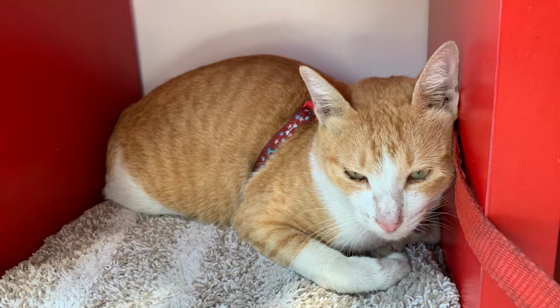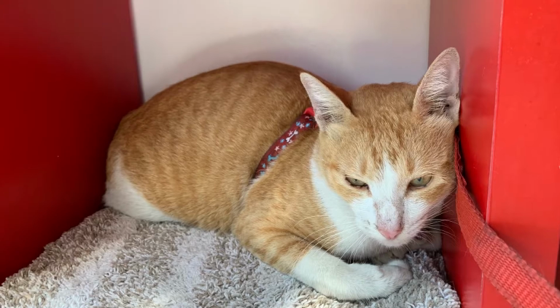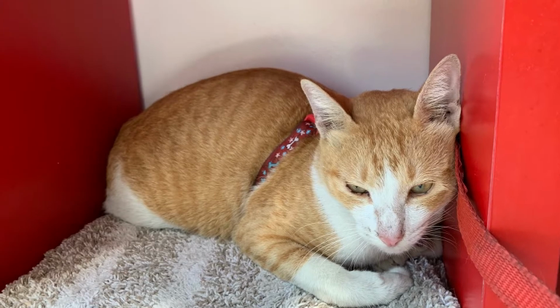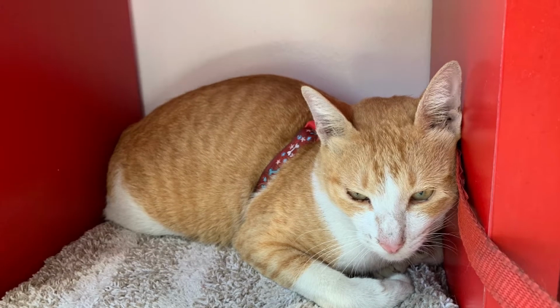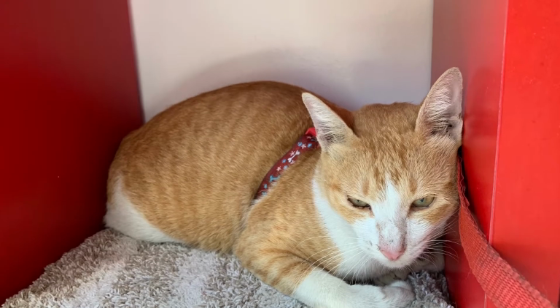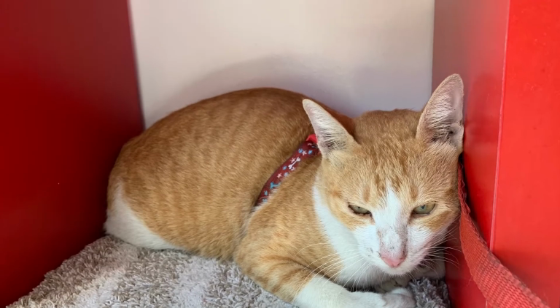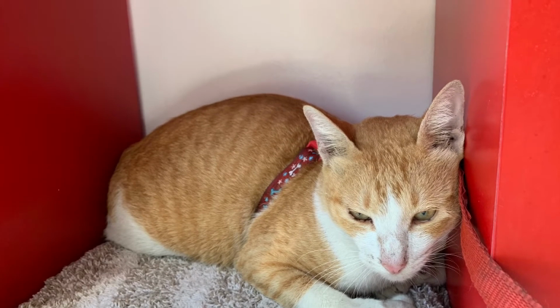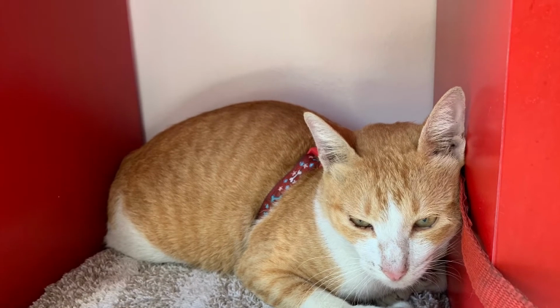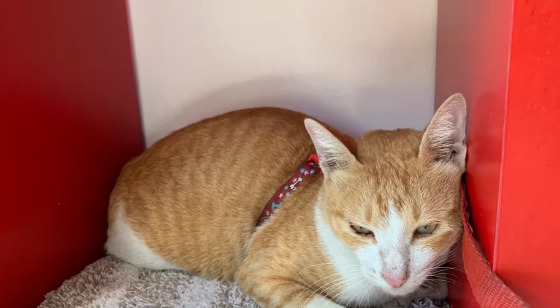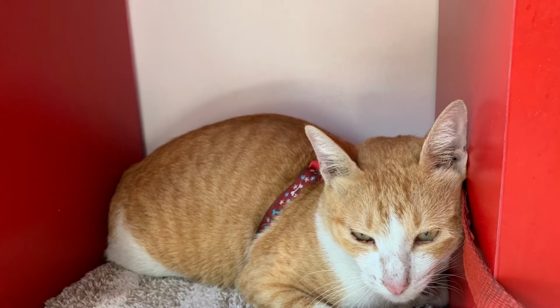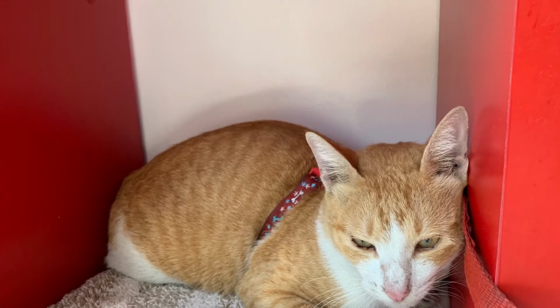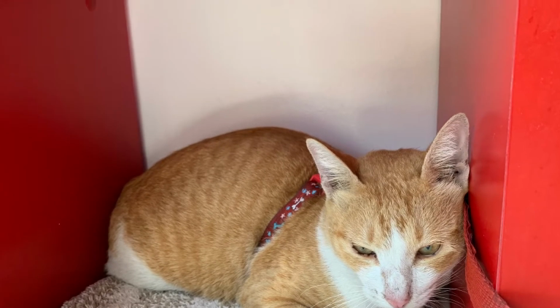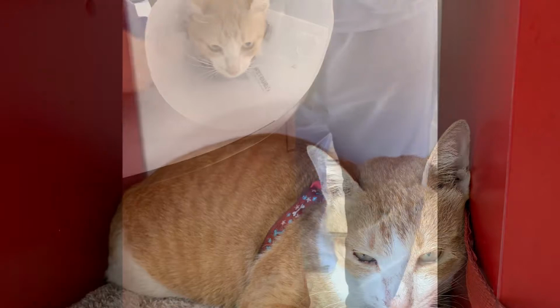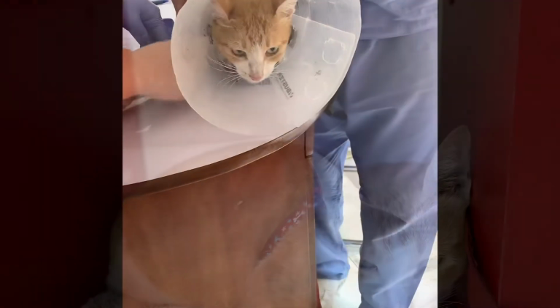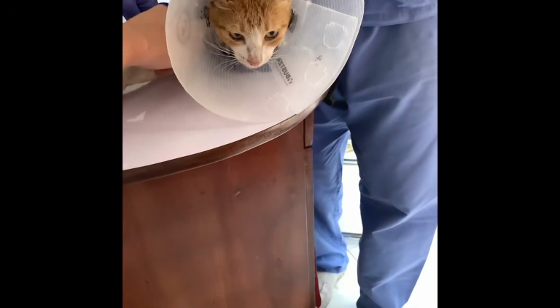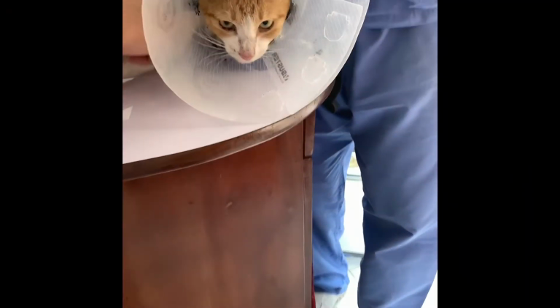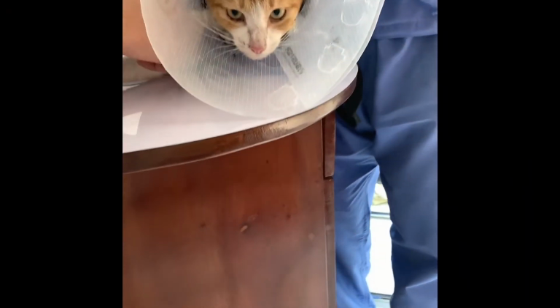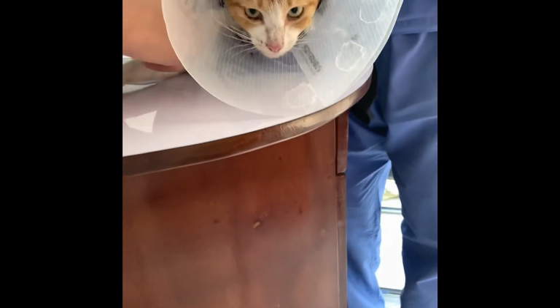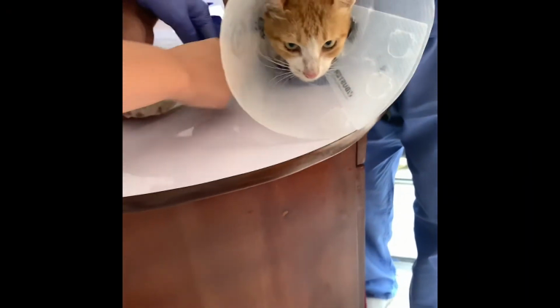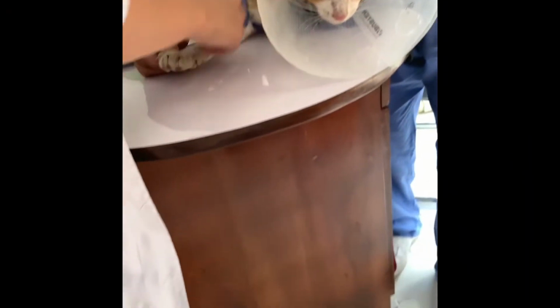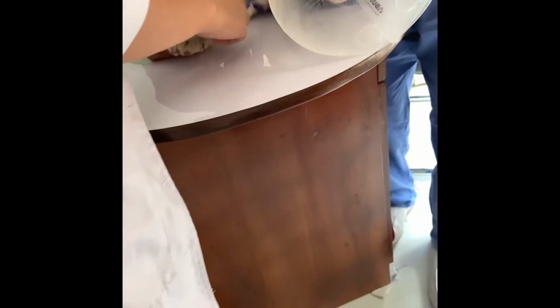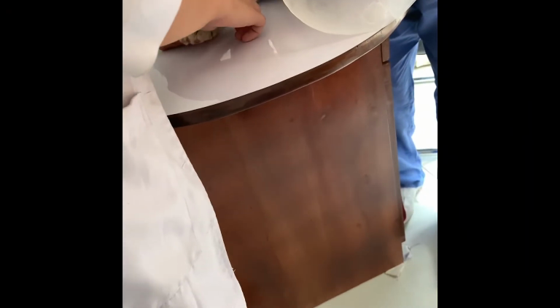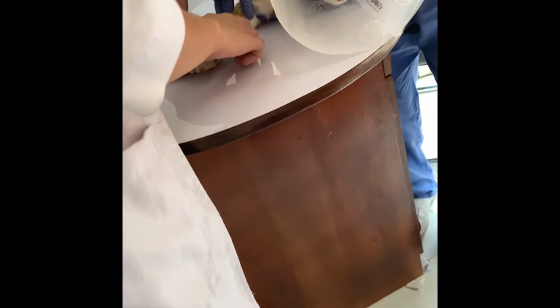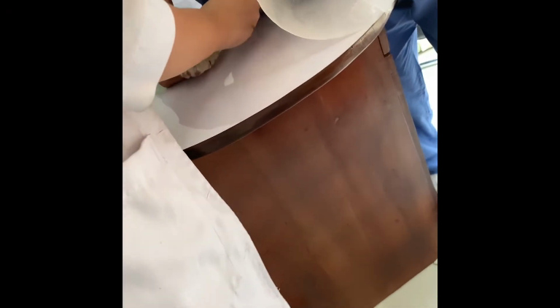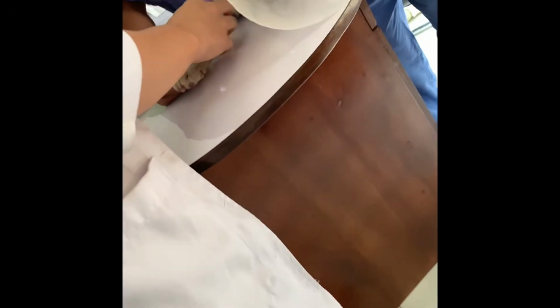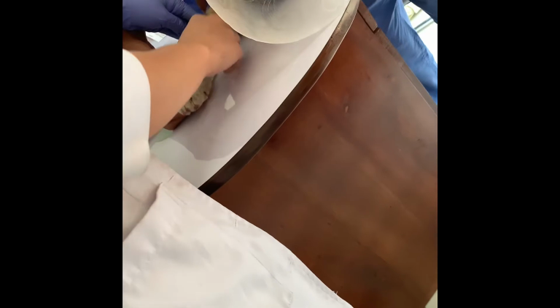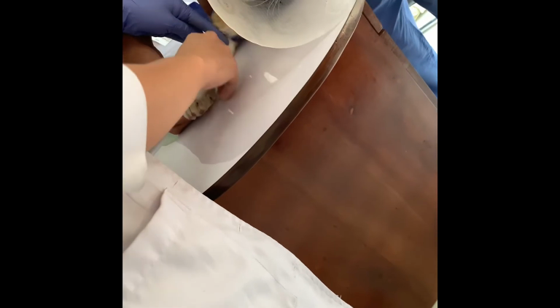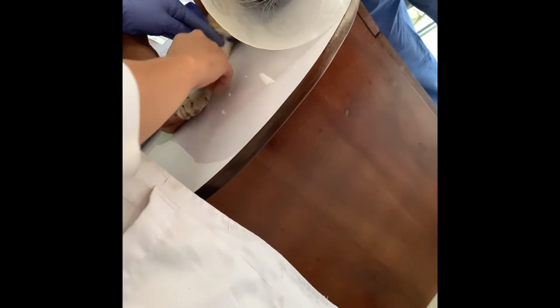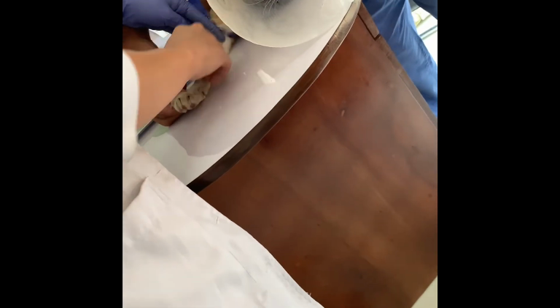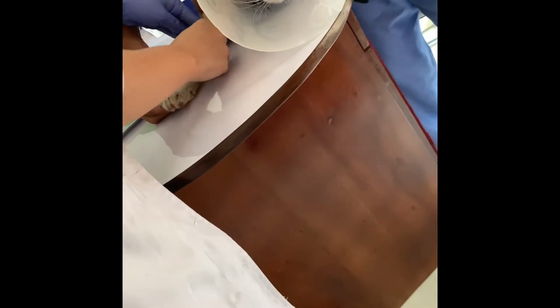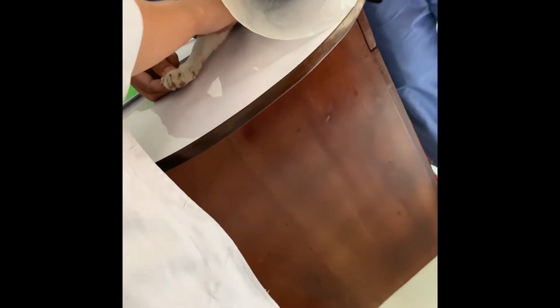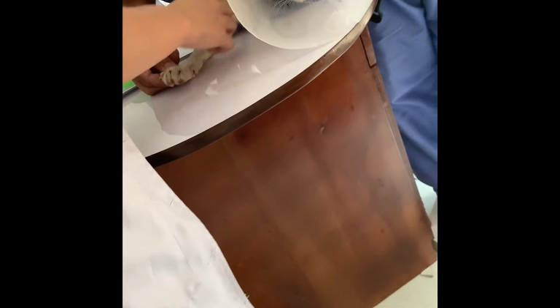Can my cat eat before an ultrasound? No, your cat will need to be fasted, meaning no food for 8 to 12 hours prior to the exam.